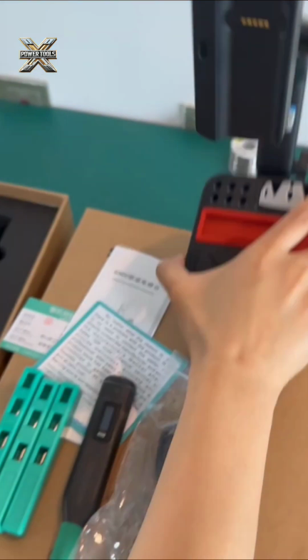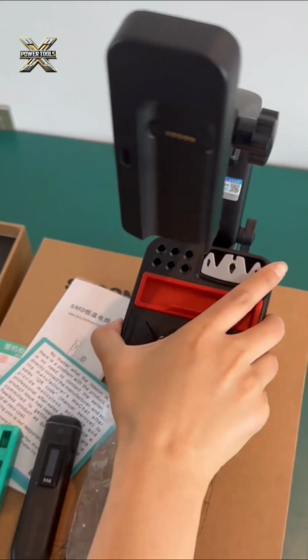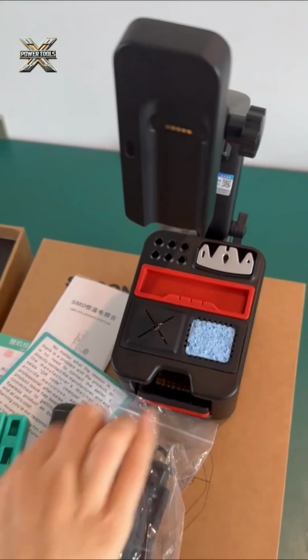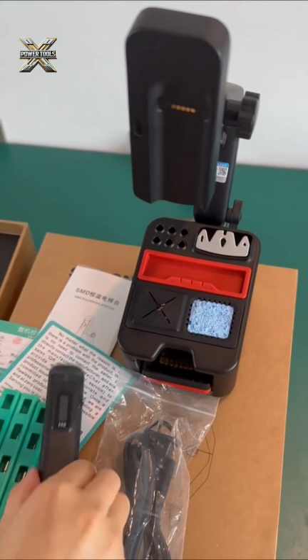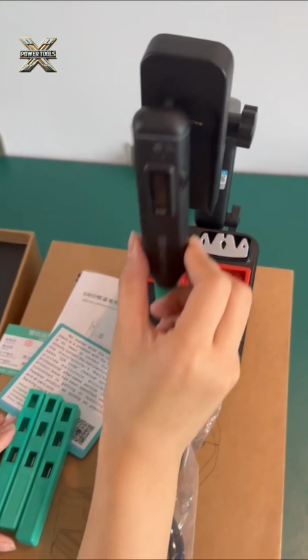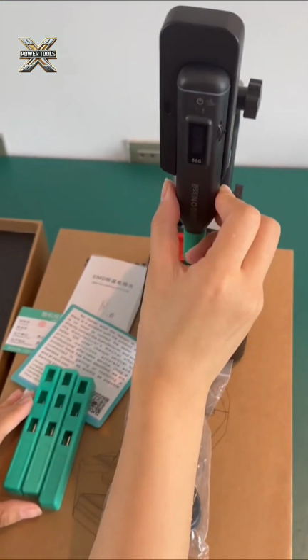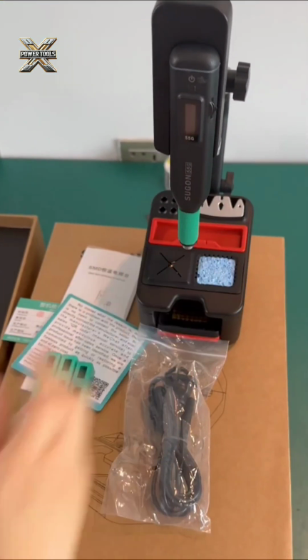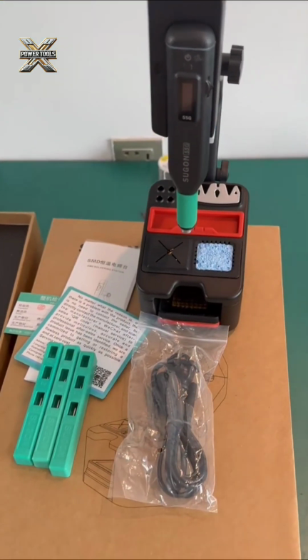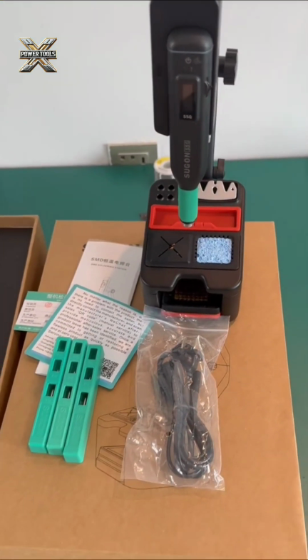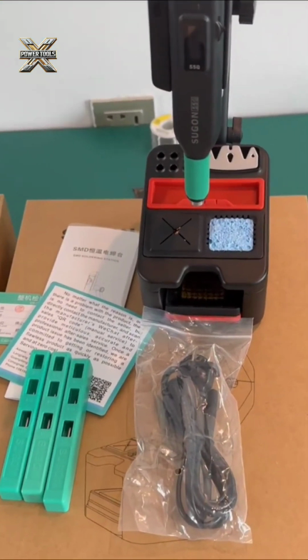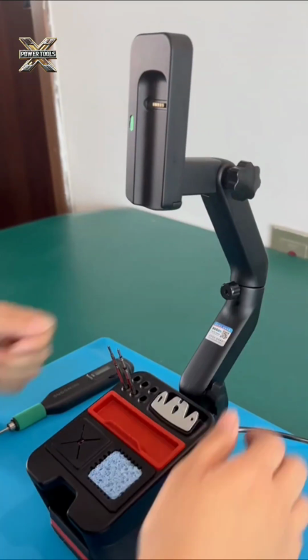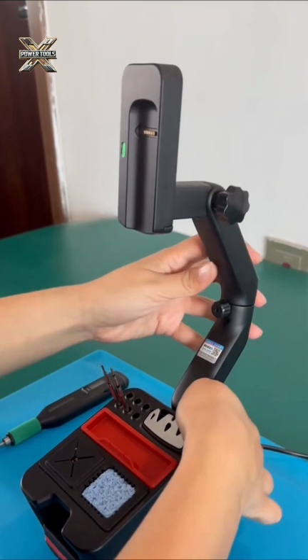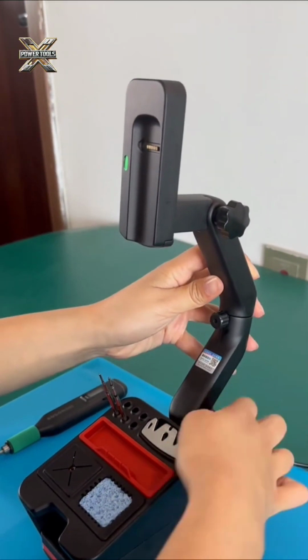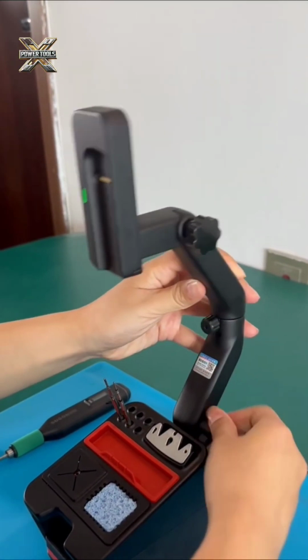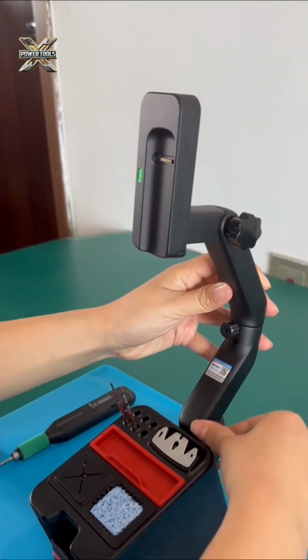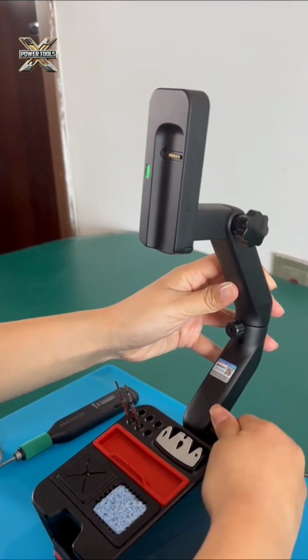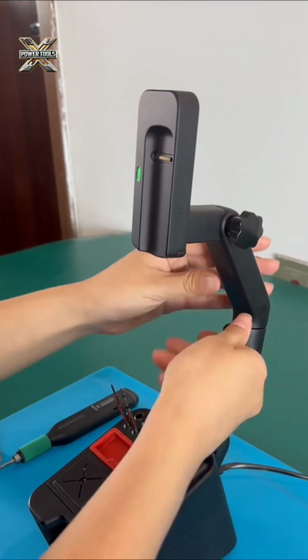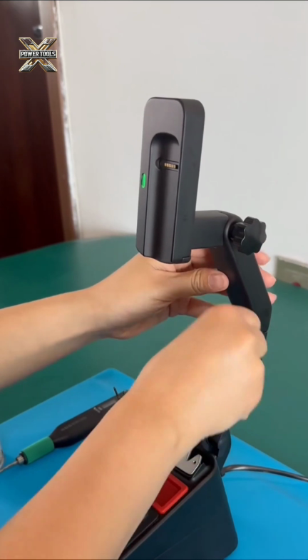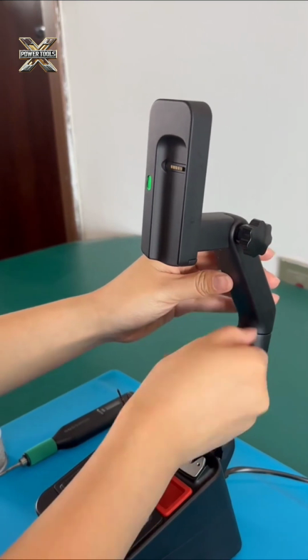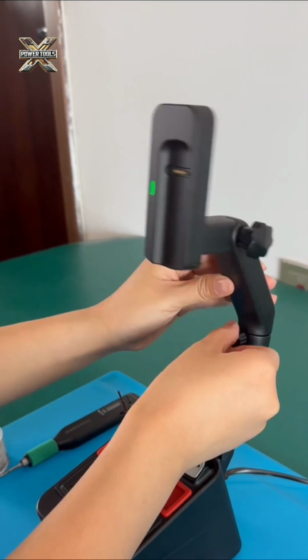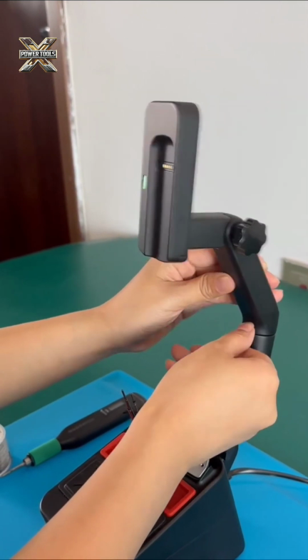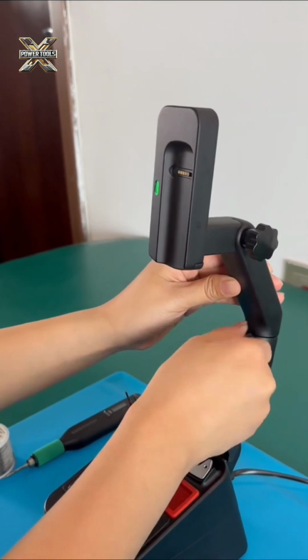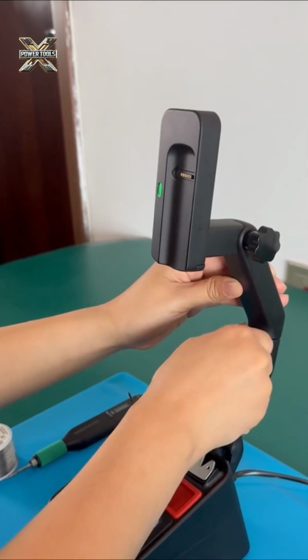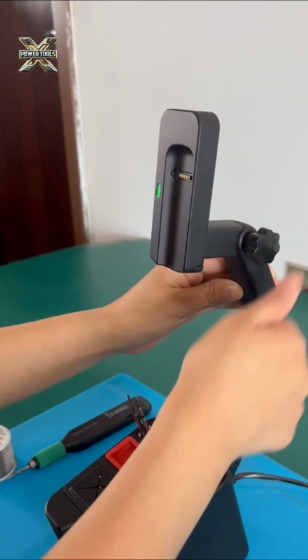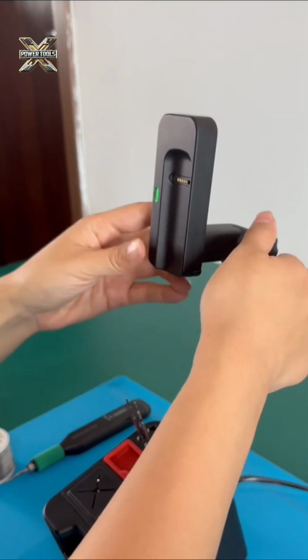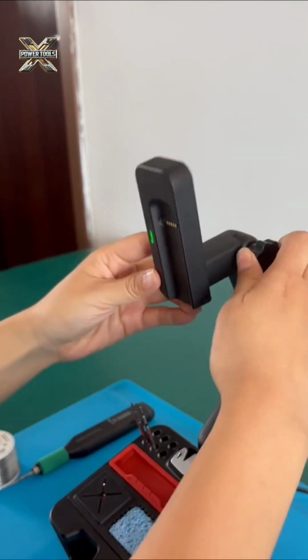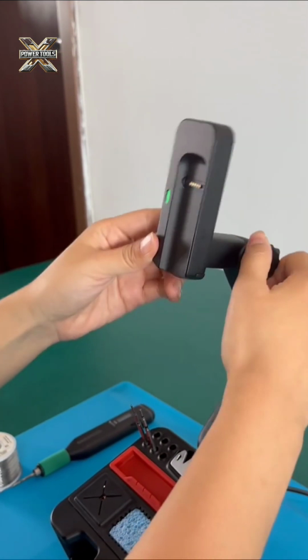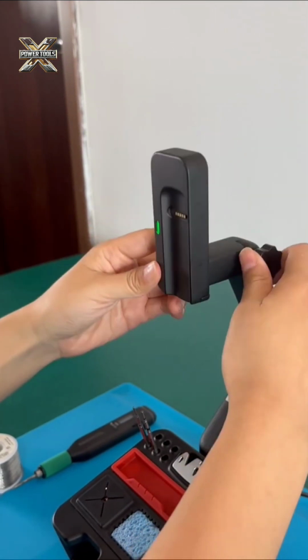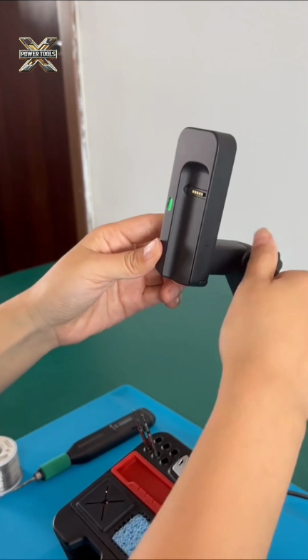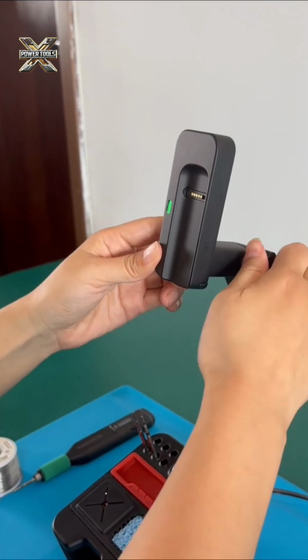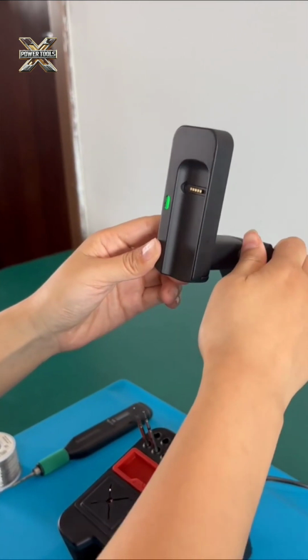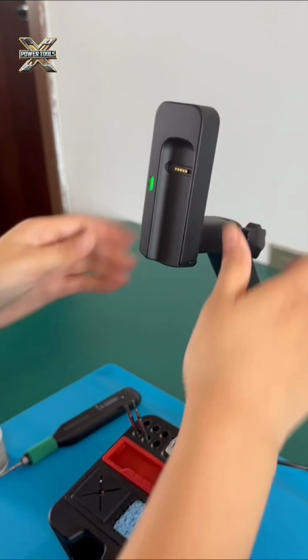Smart functions include a gyroscope that automatically puts the device into sleep mode when idle, and it supports charging while in standby mode. The Type-C port is compatible with external power banks and AC adapters.